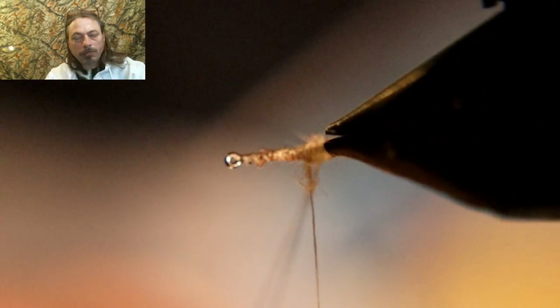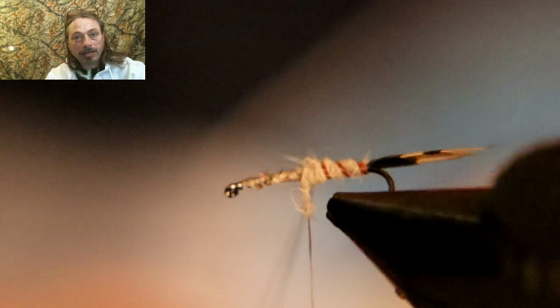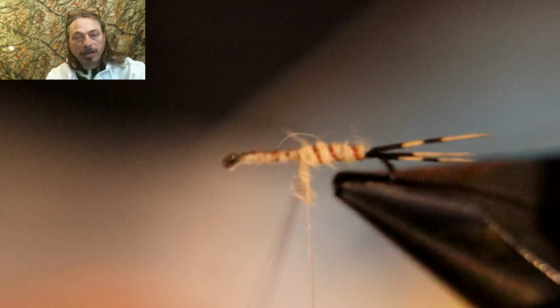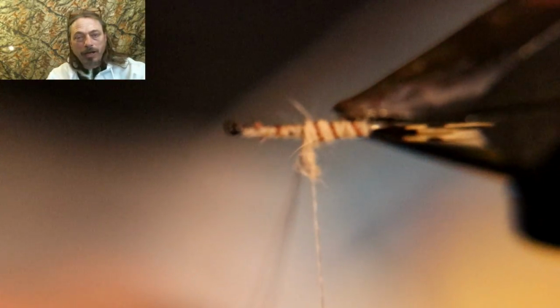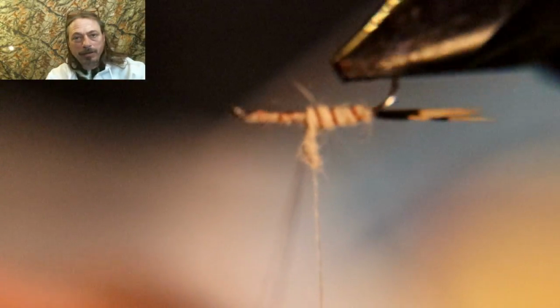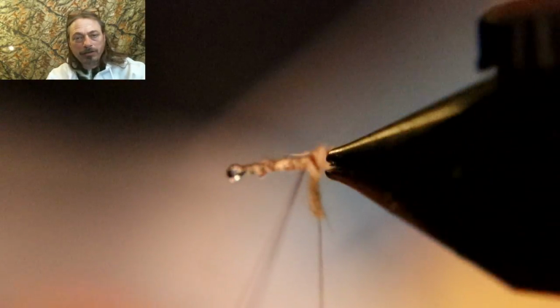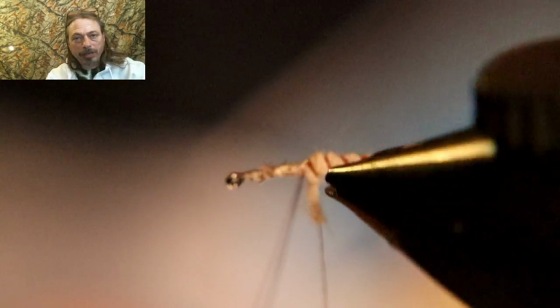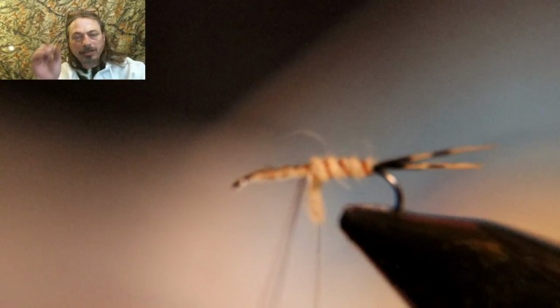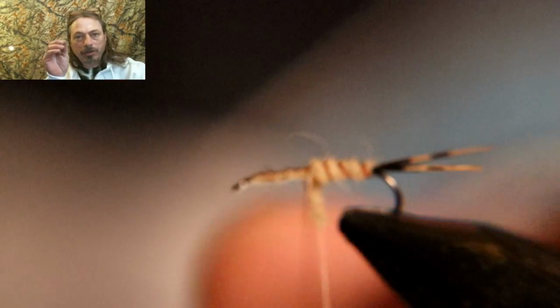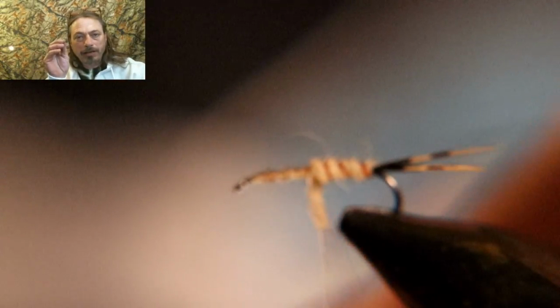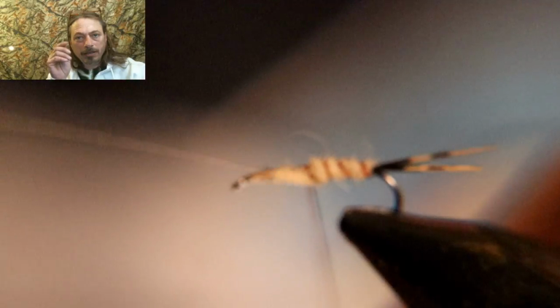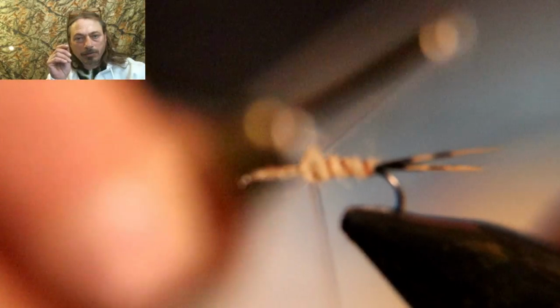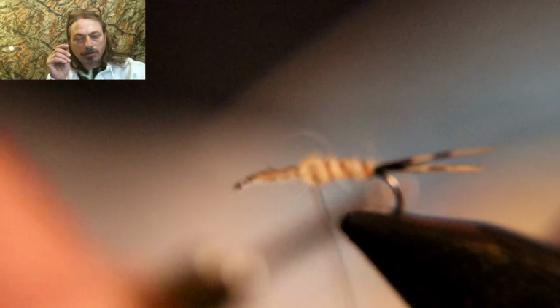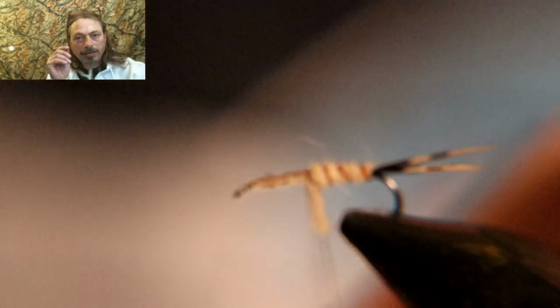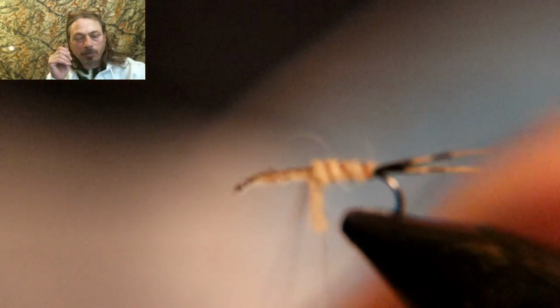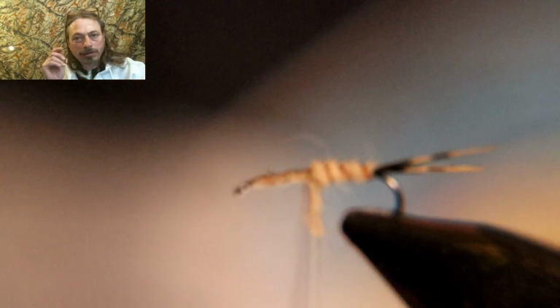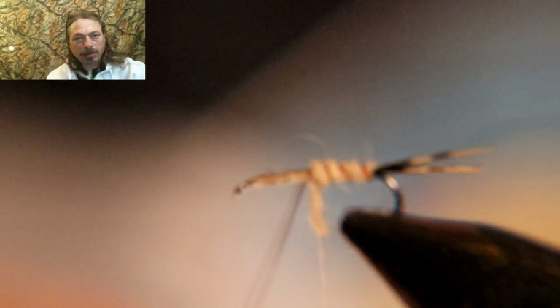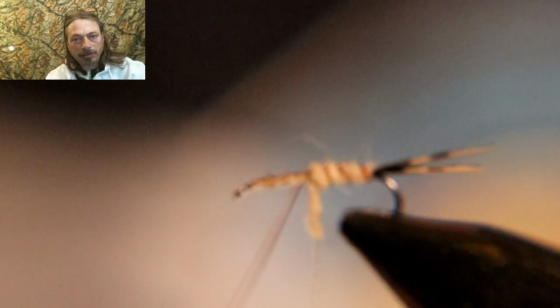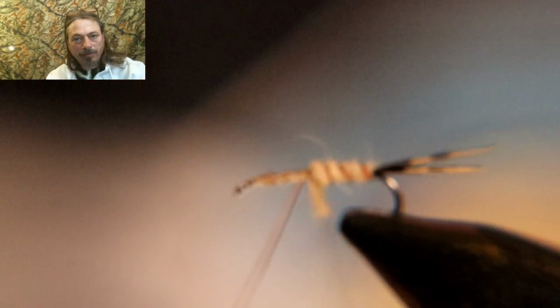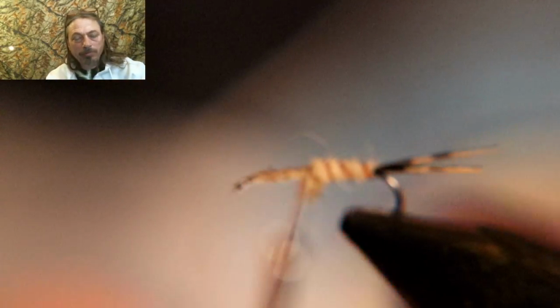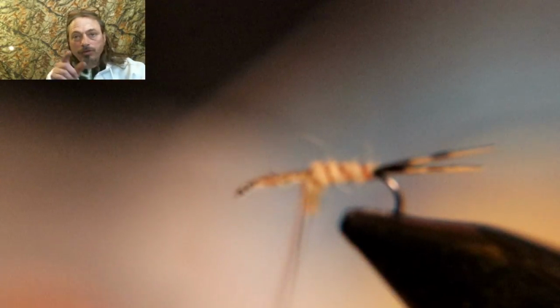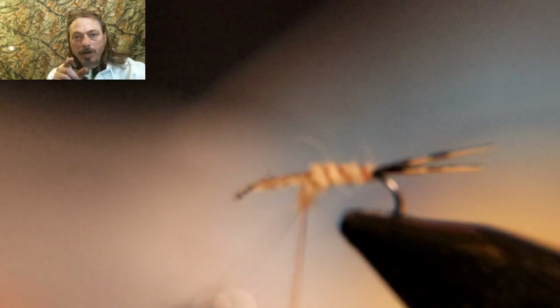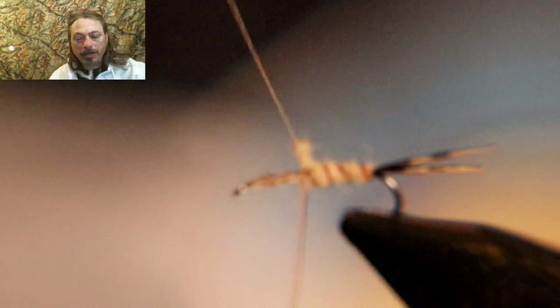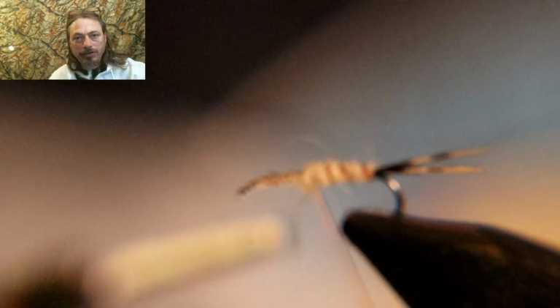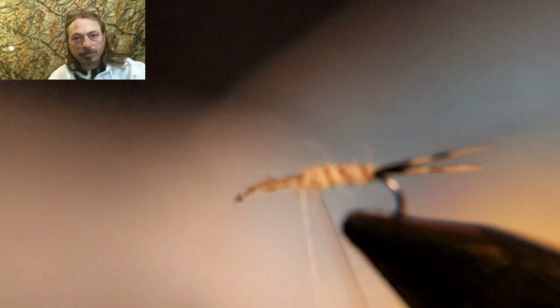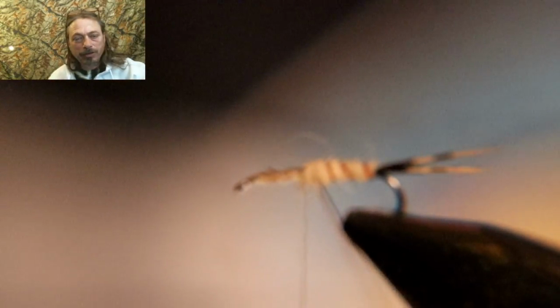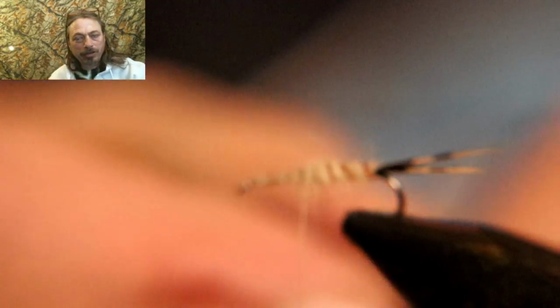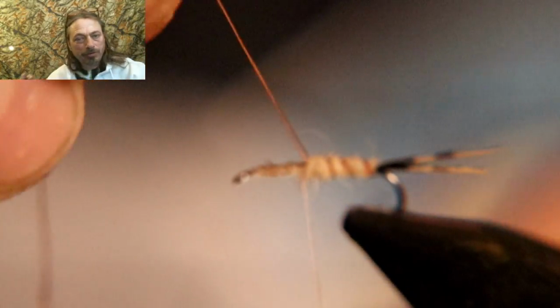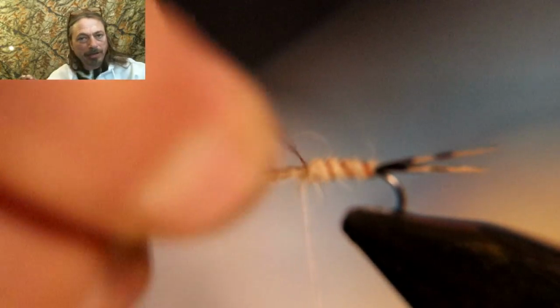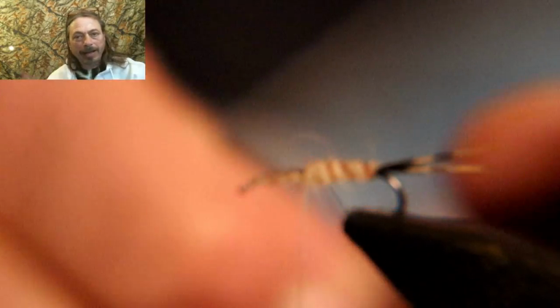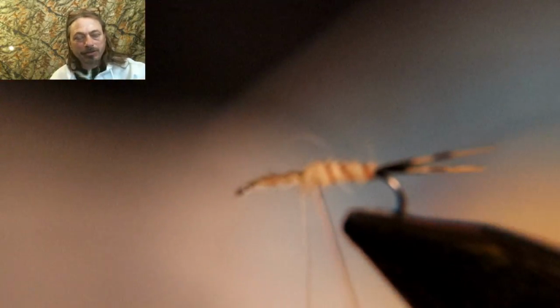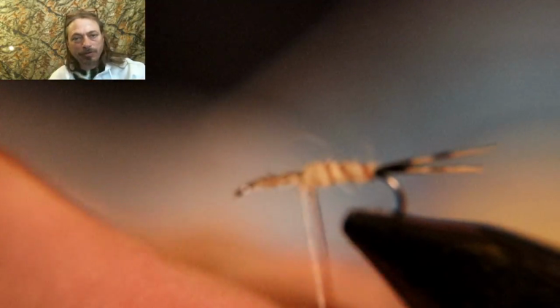Now take the brown thread and start ribbing it. I spin the two strands together to make them one, then rib that forward. Make sure you wrap it the opposite direction from your dubbing so you can see the ribbing better — it also makes a stronger fly.